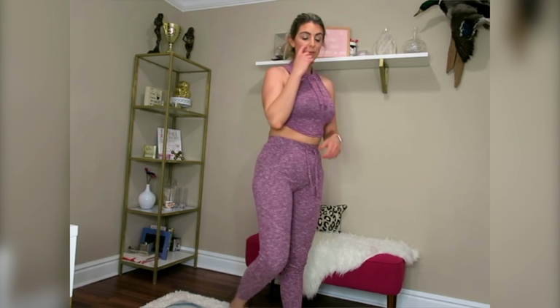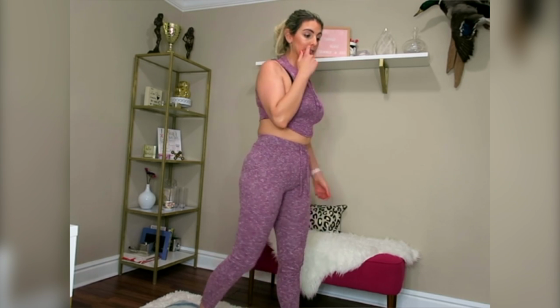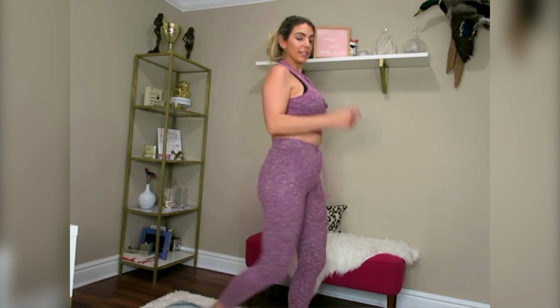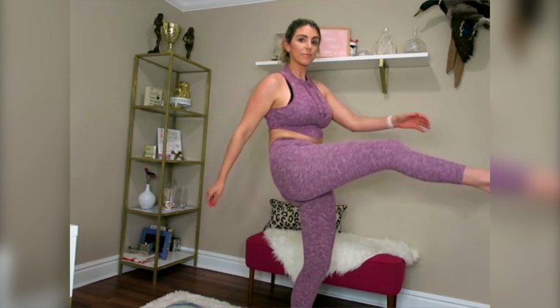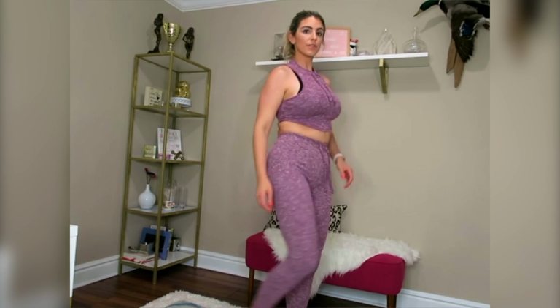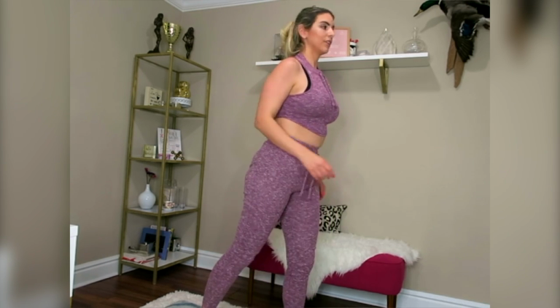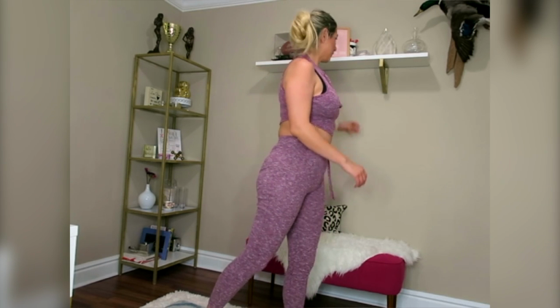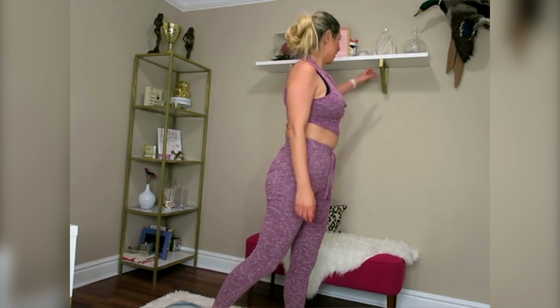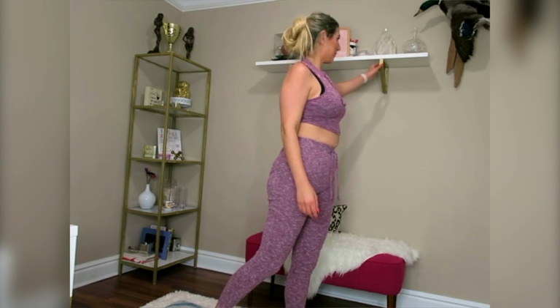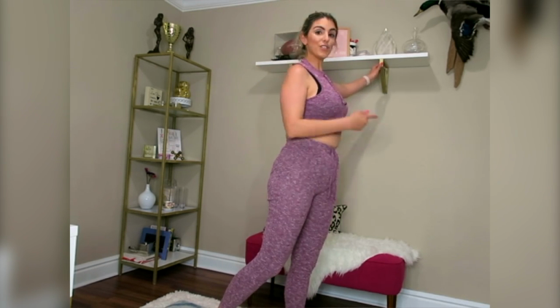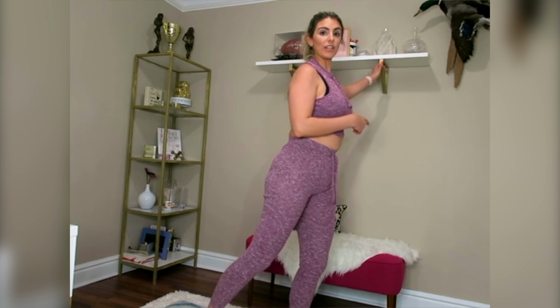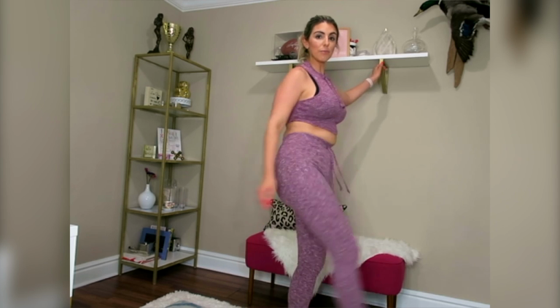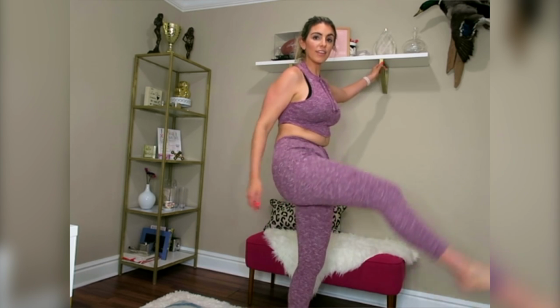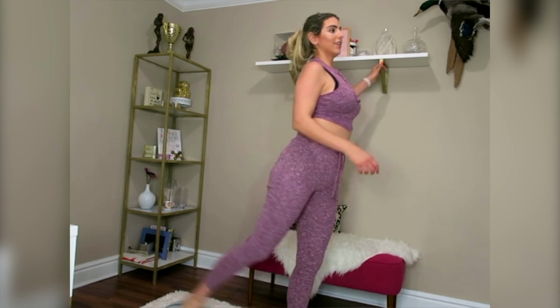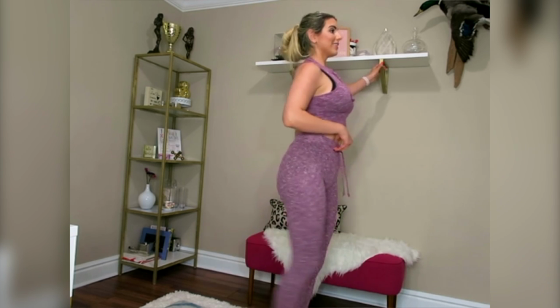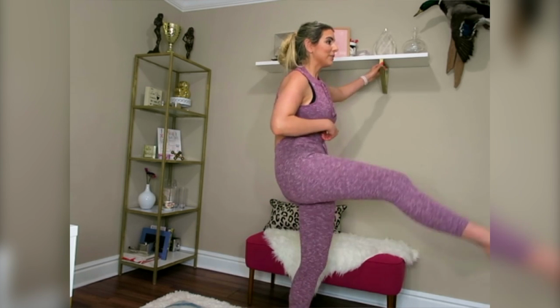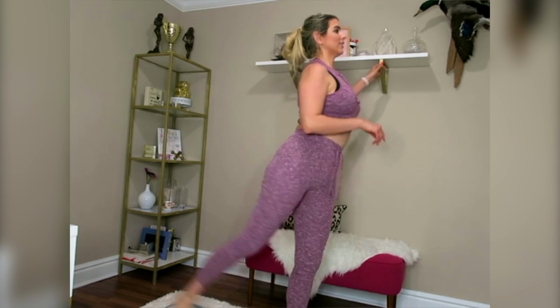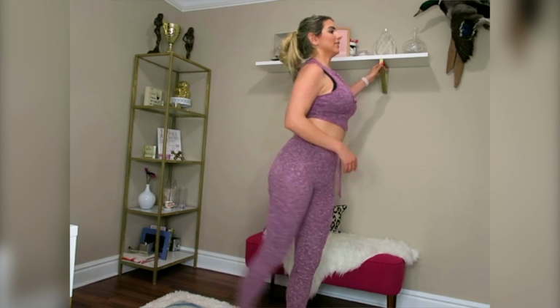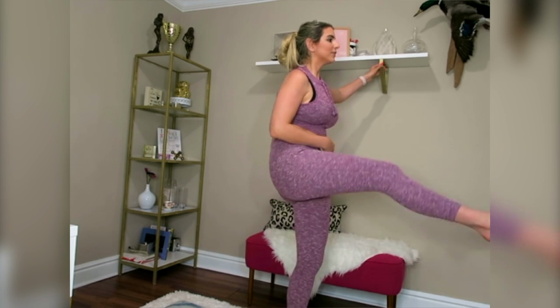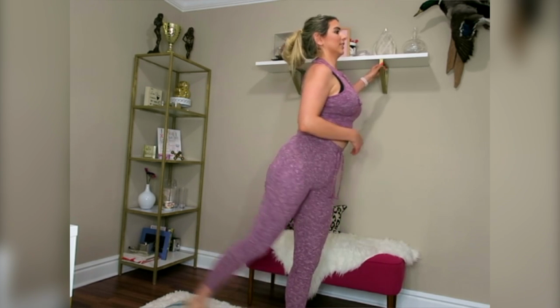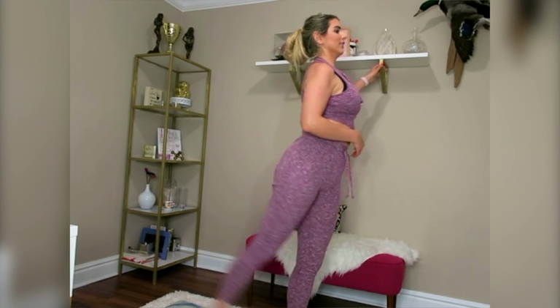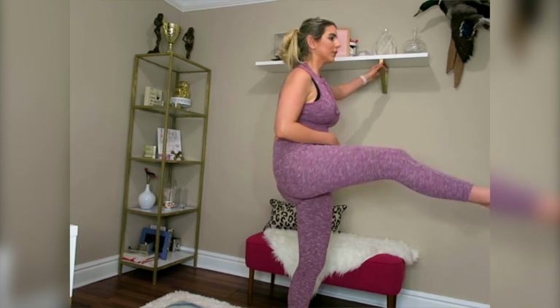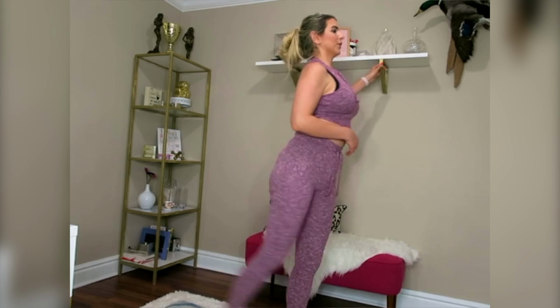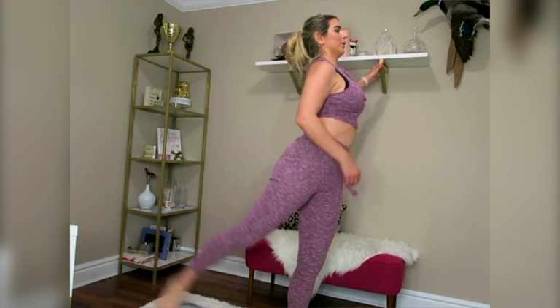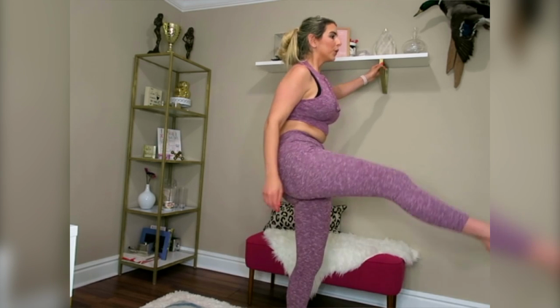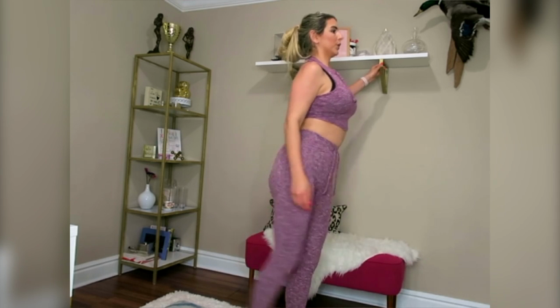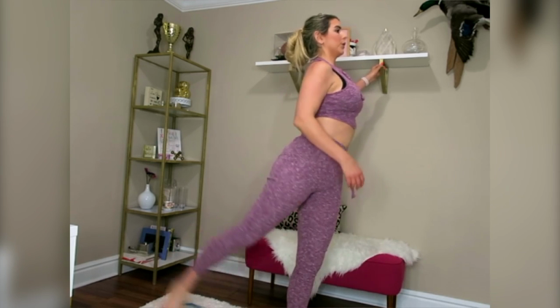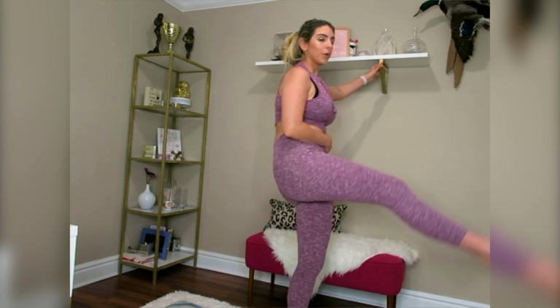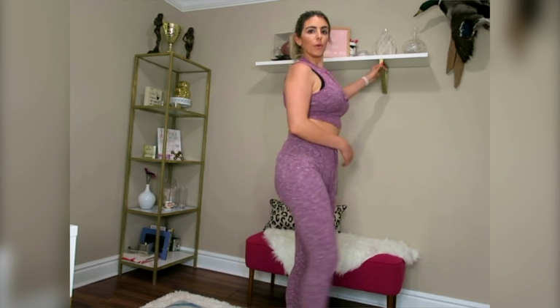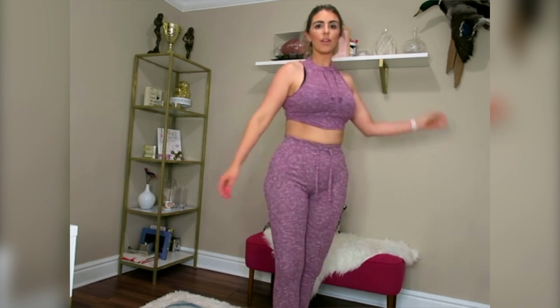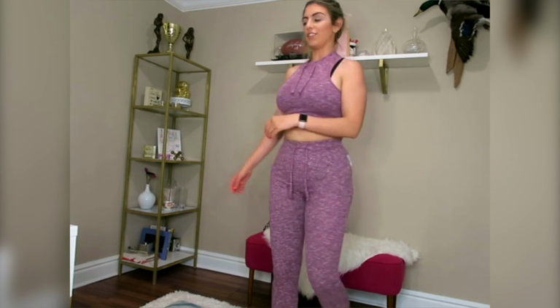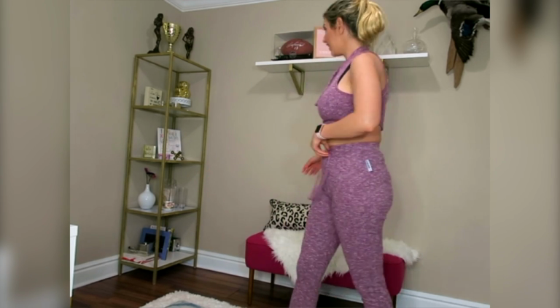Then you want to do some leg swings. If you don't have any balance, you can hold on to something. Do both sides.